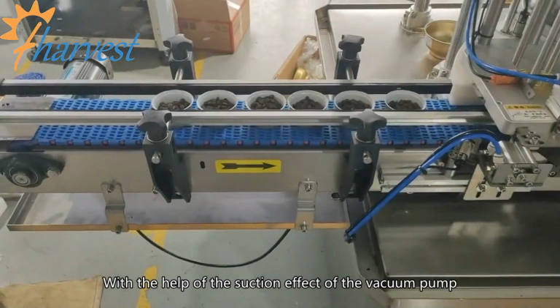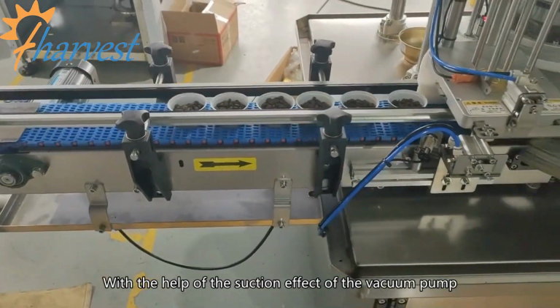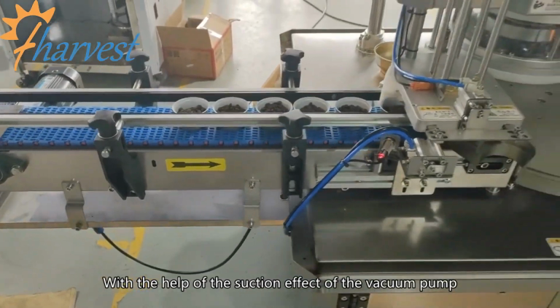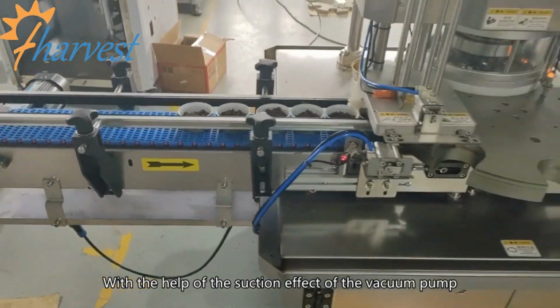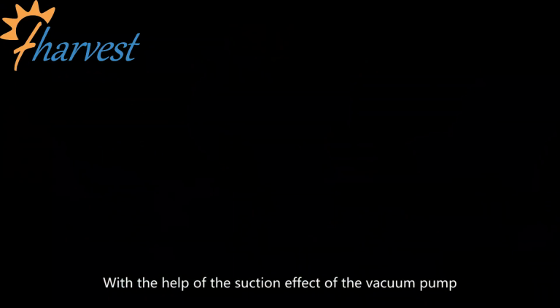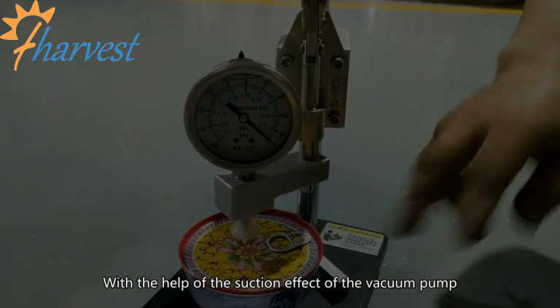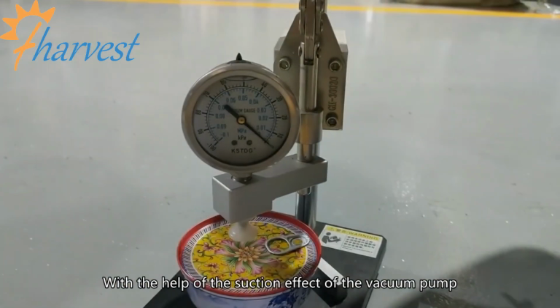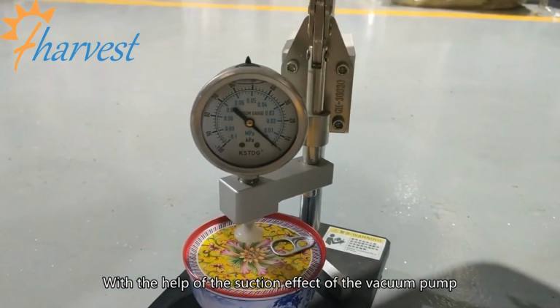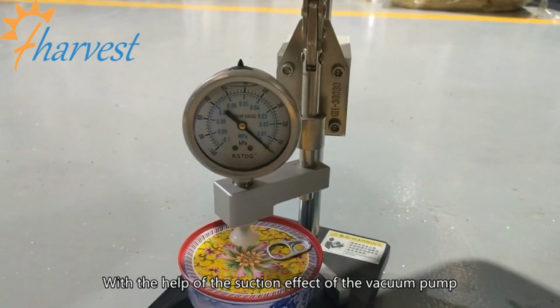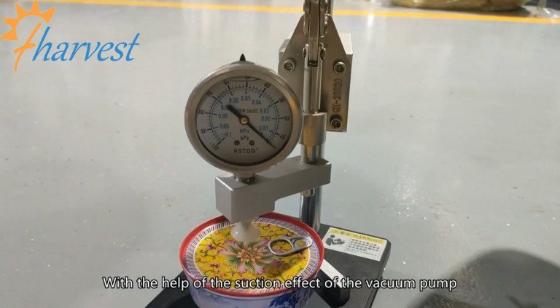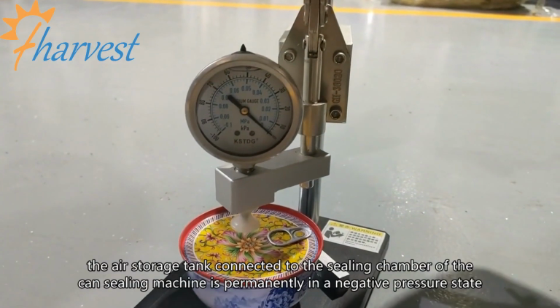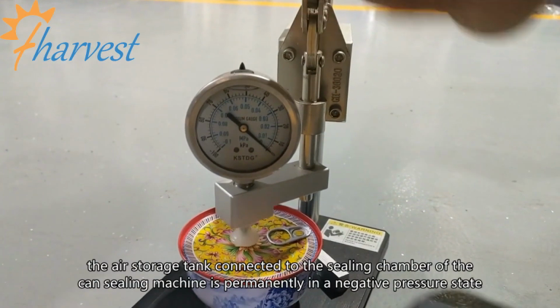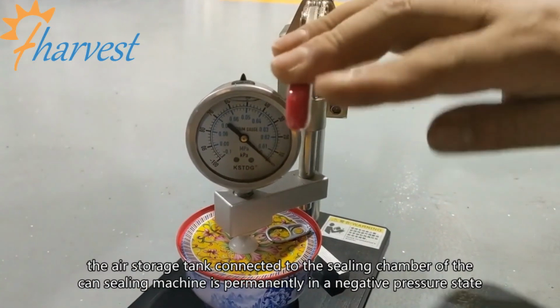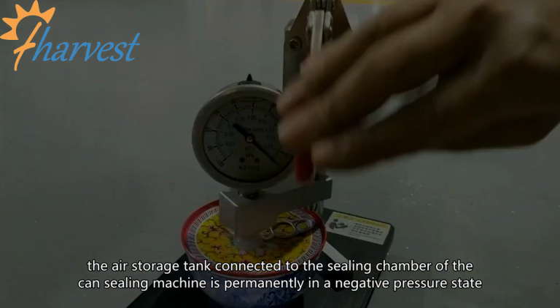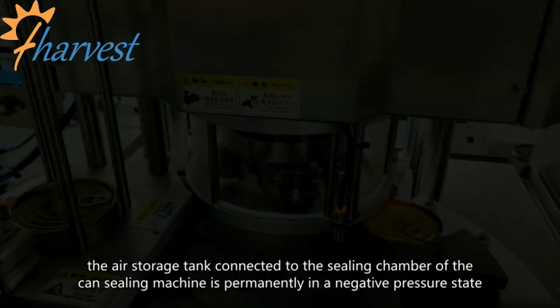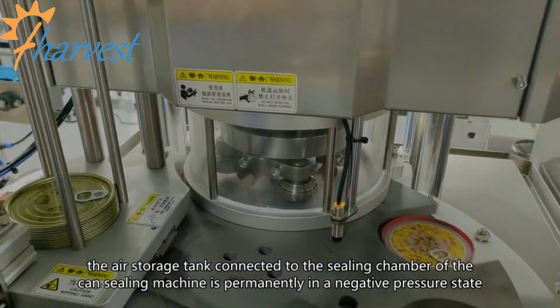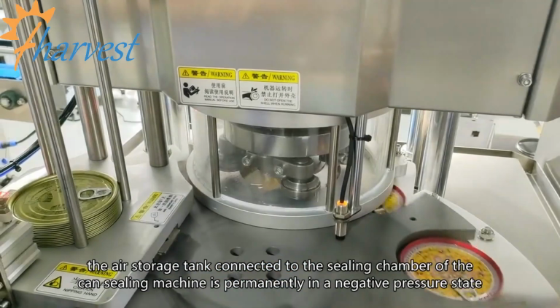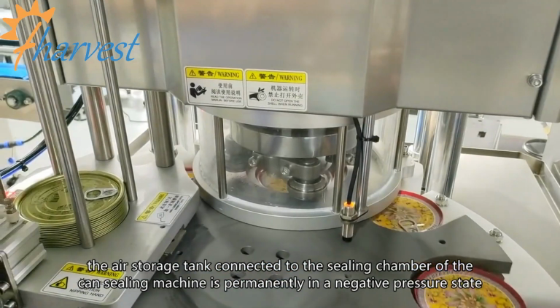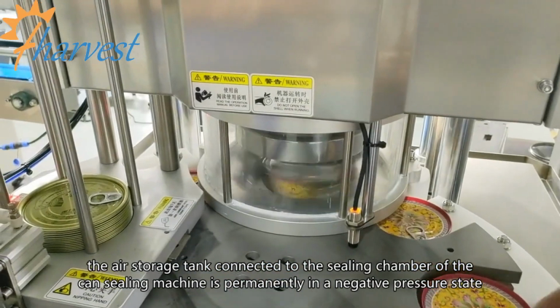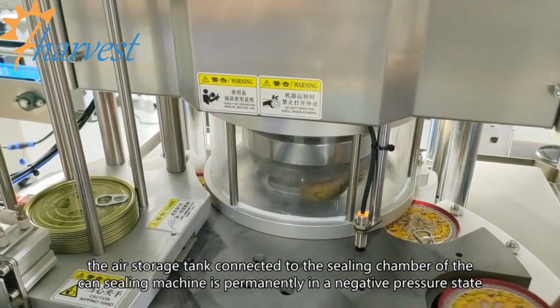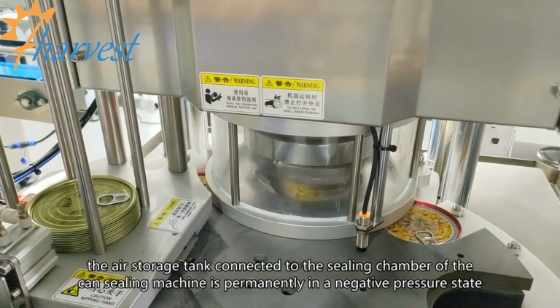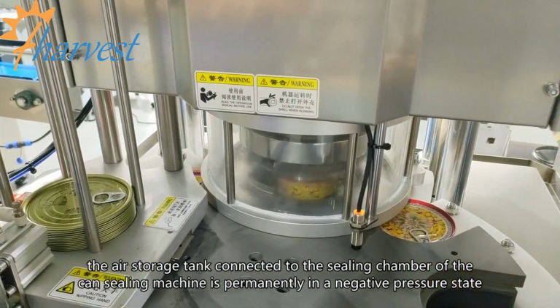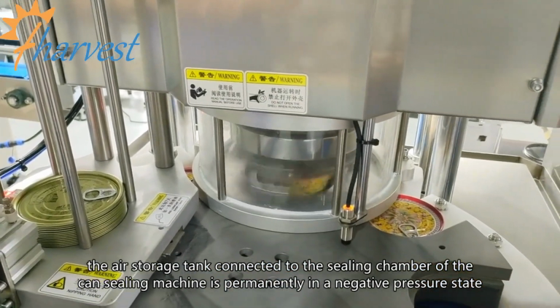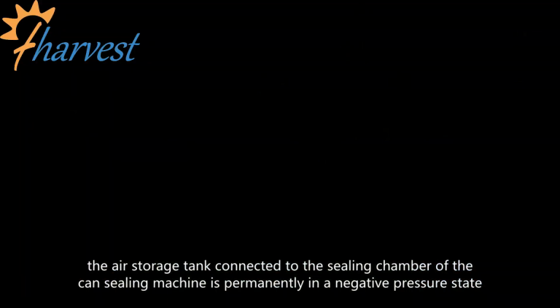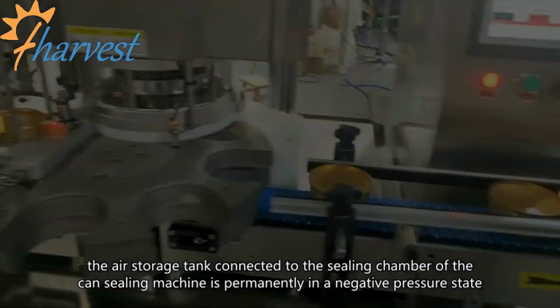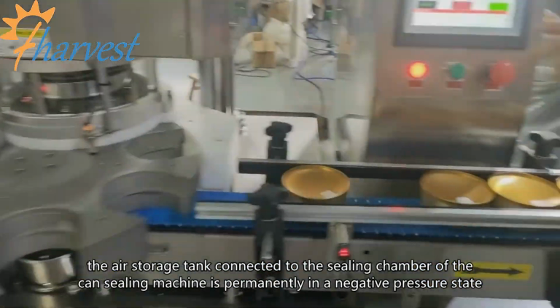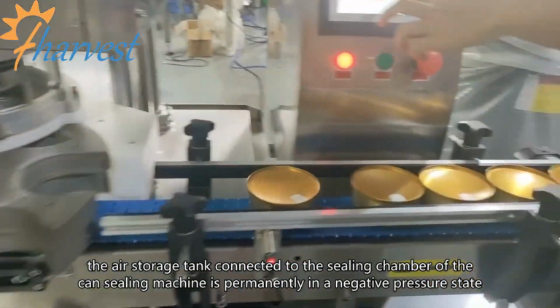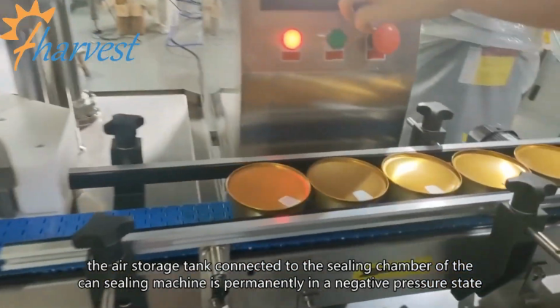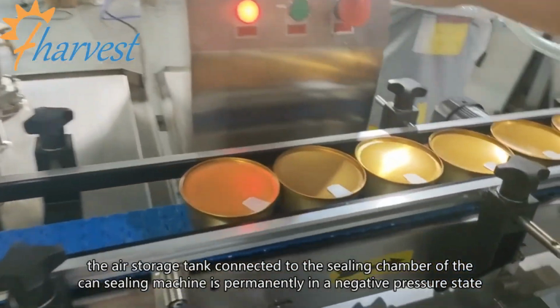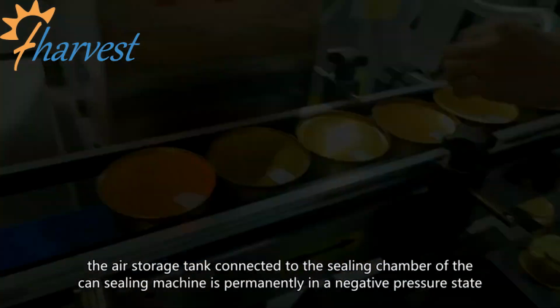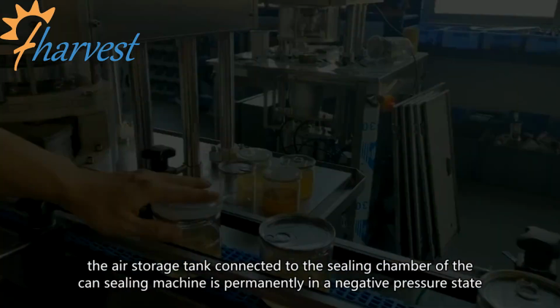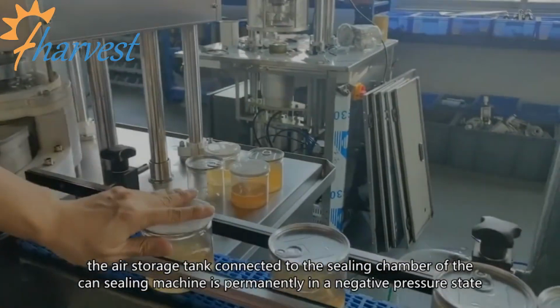With the help of the suction effect of the vacuum pump, the air storage tank connected to the sealing chamber of the sealing machine is permanently in a negative pressure state.